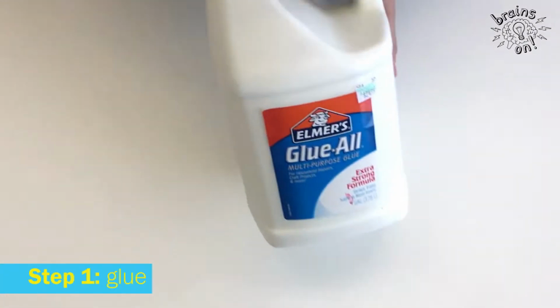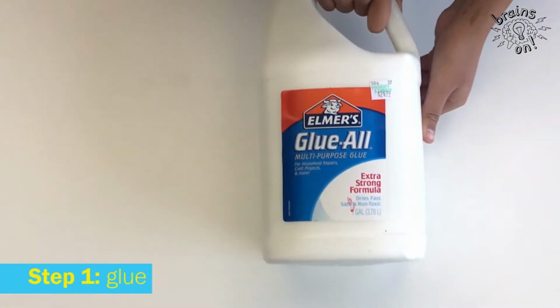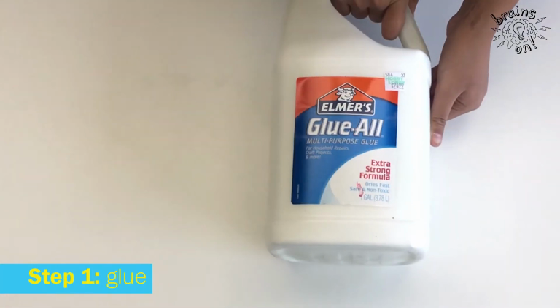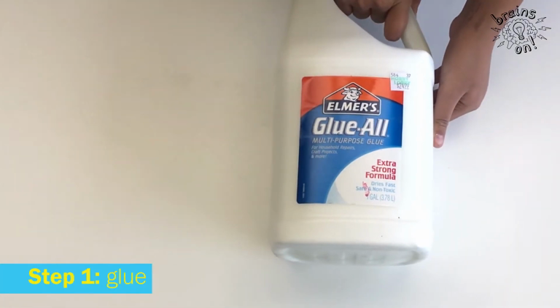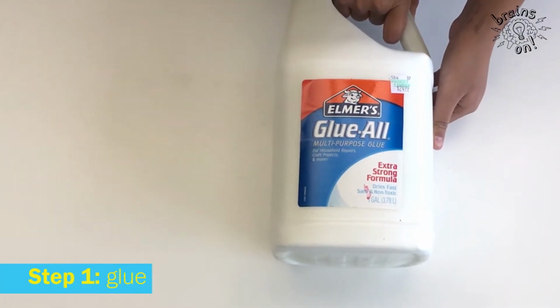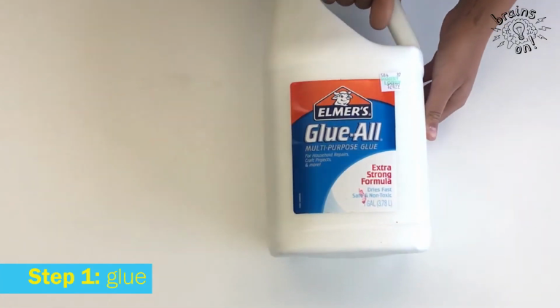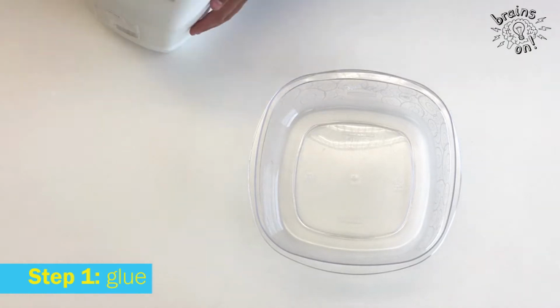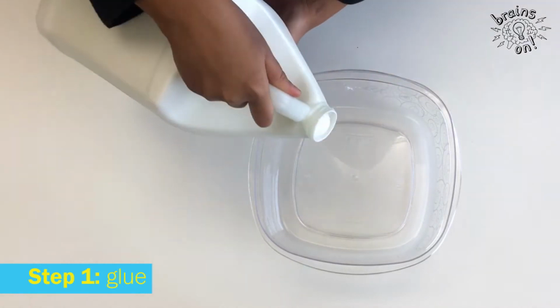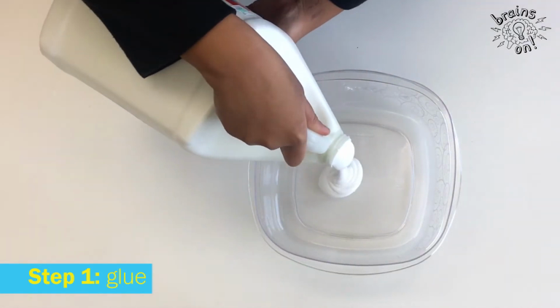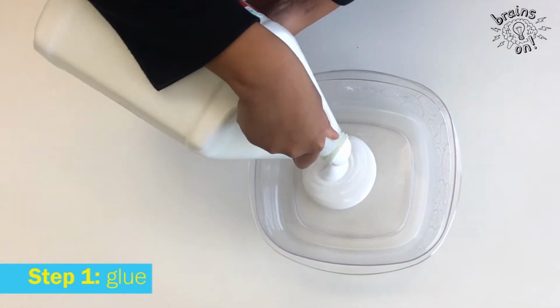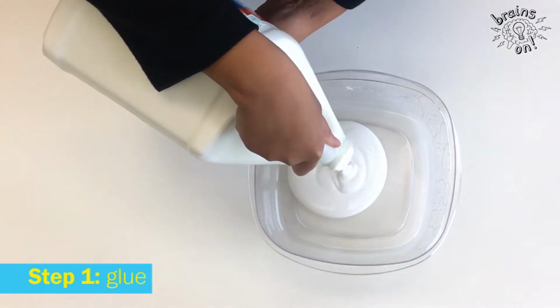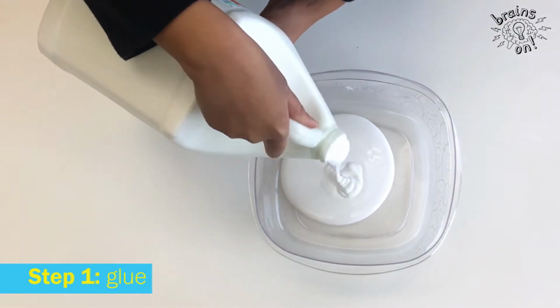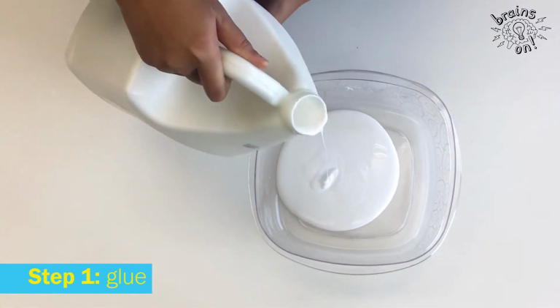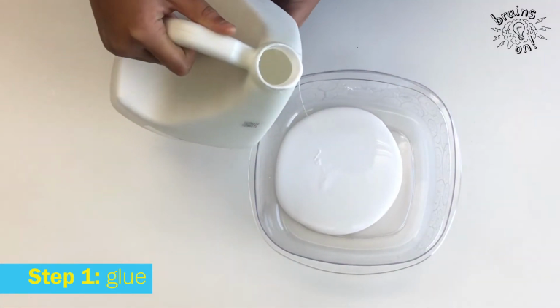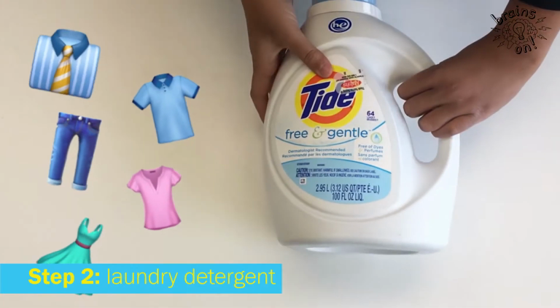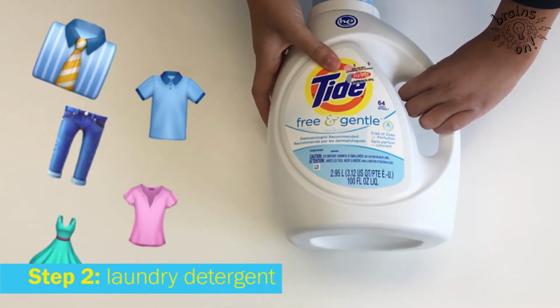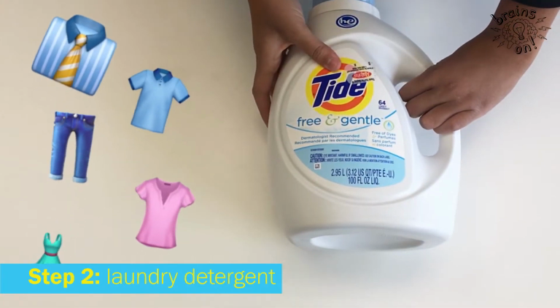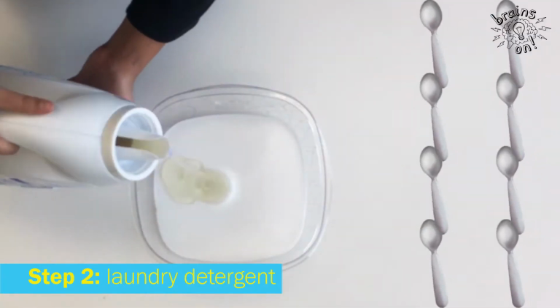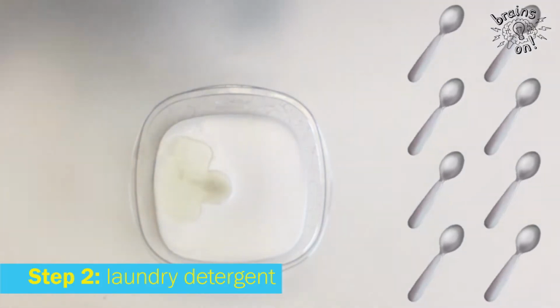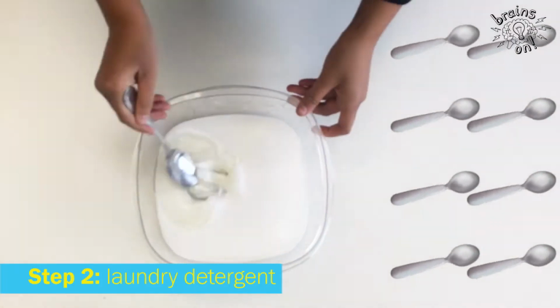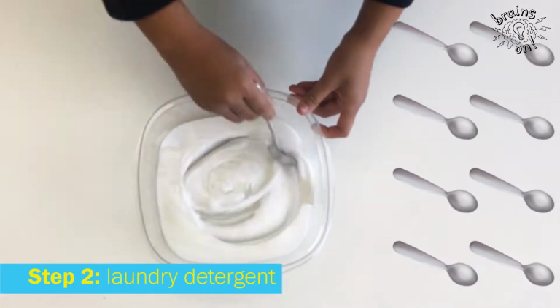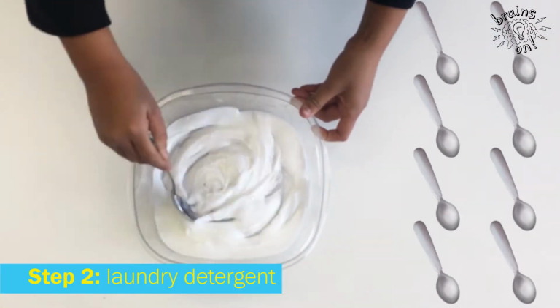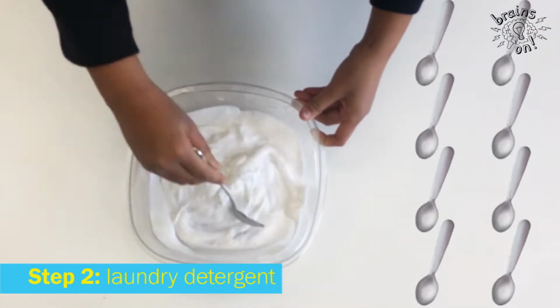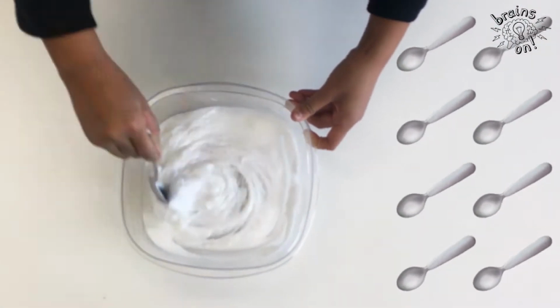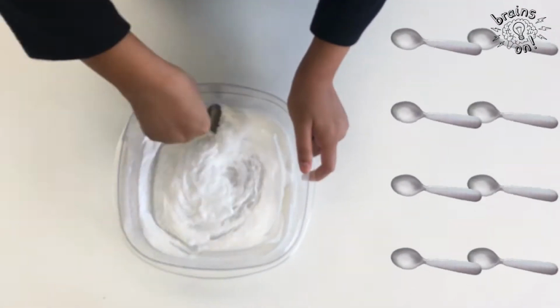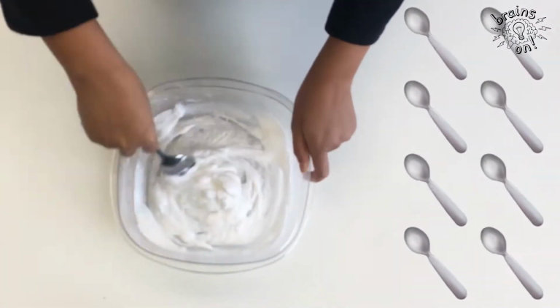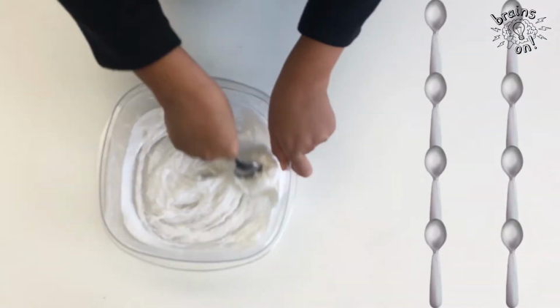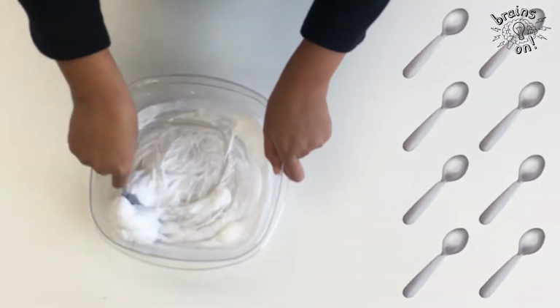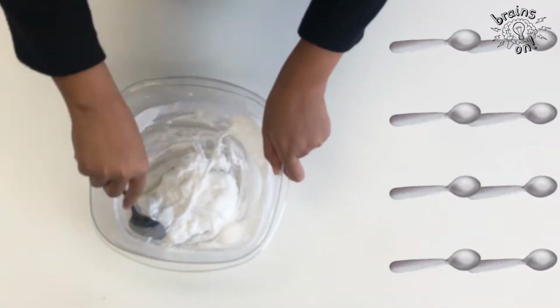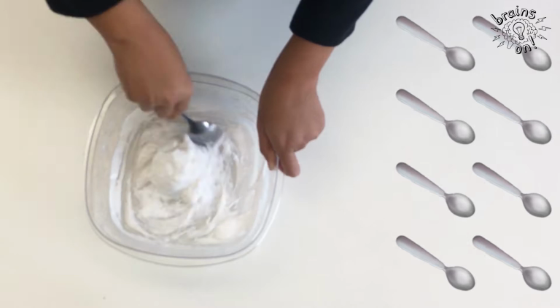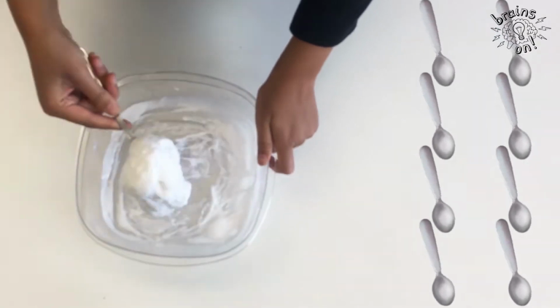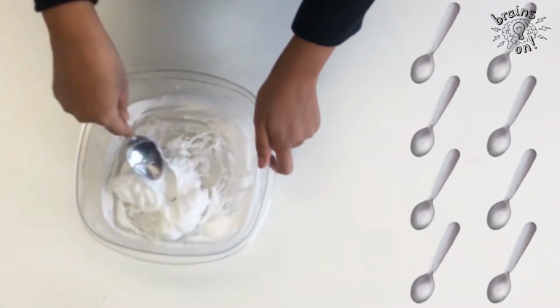So first, you add some glue into a container. You can put as much glue as you want into your container, then add some laundry detergent and mix it all together until it becomes super clumpy, and pick it up with your hands and stretch it until it becomes a solid piece of slime.